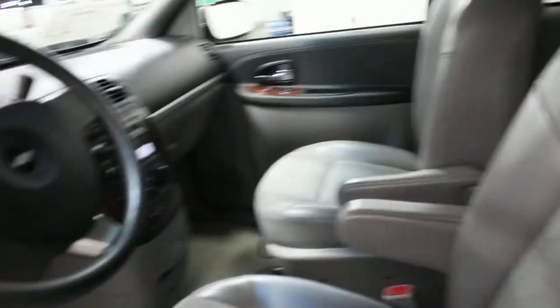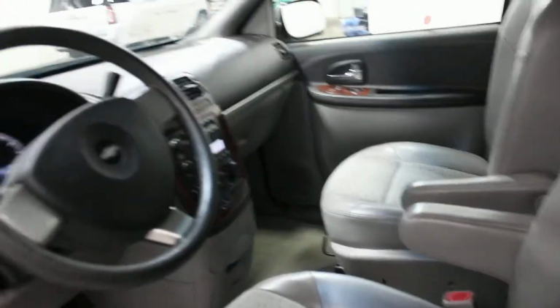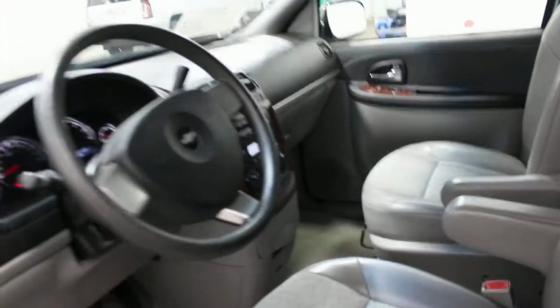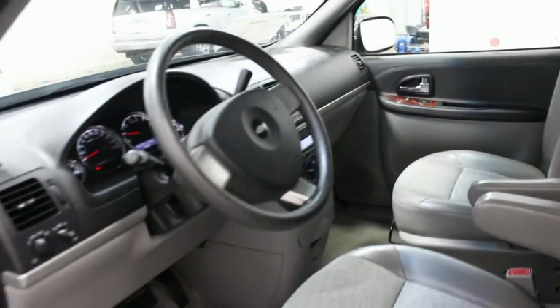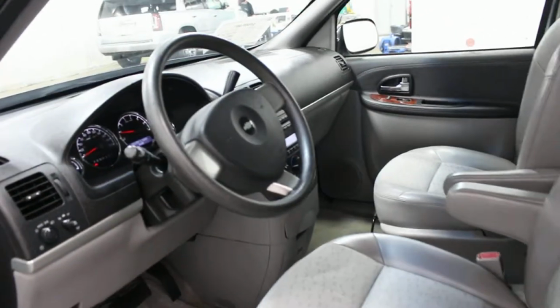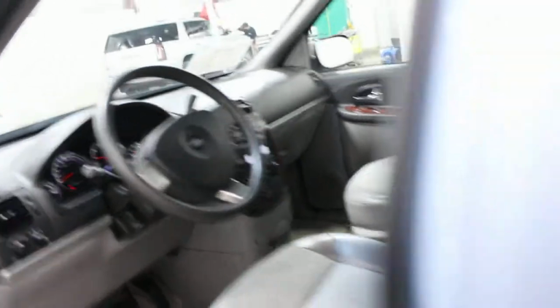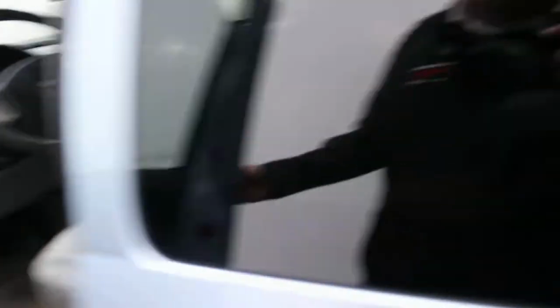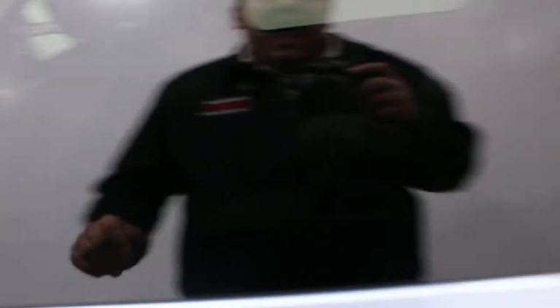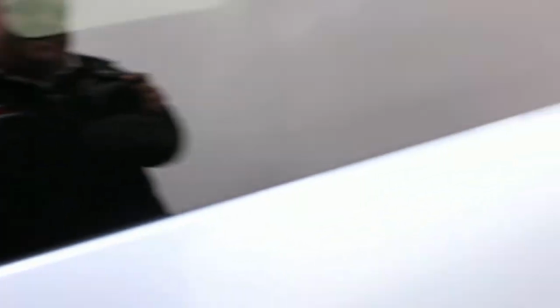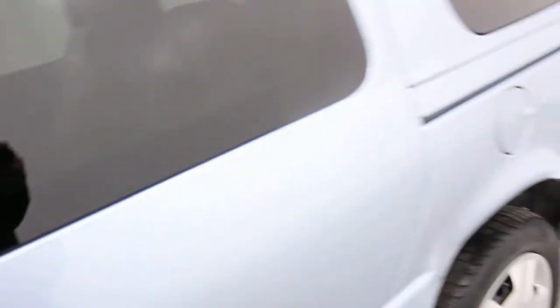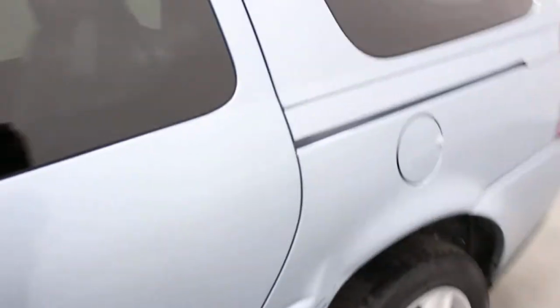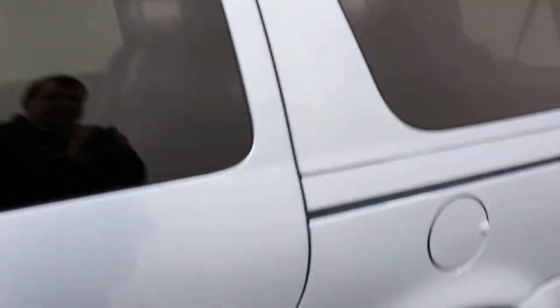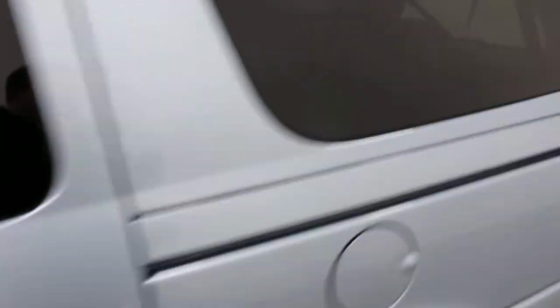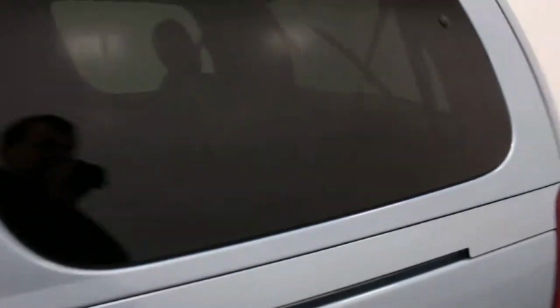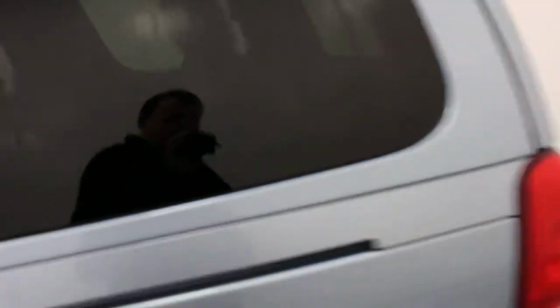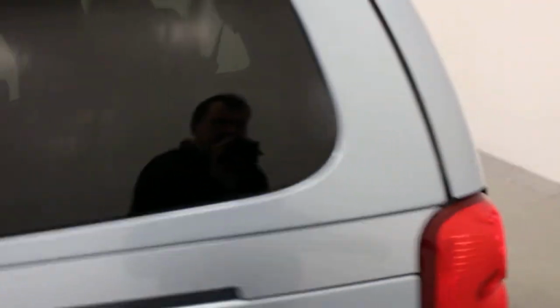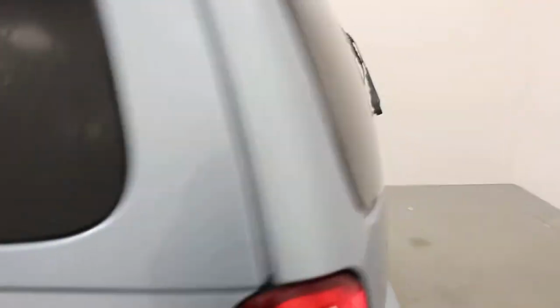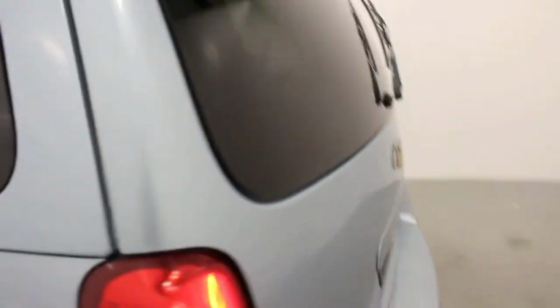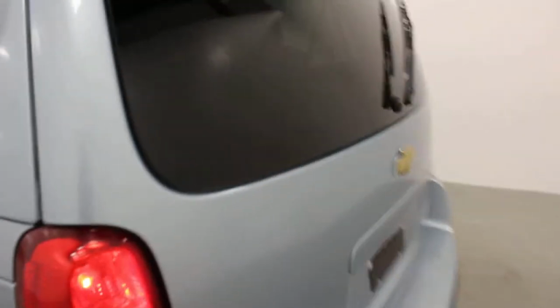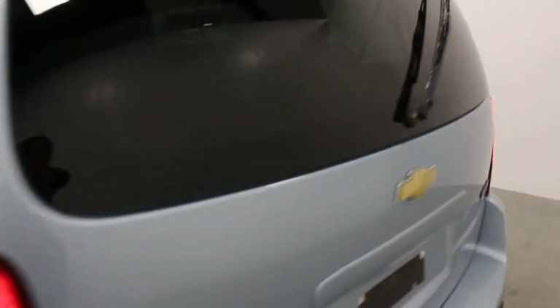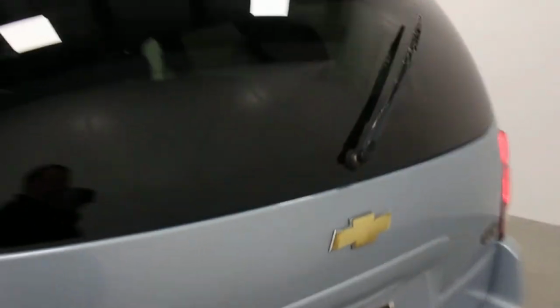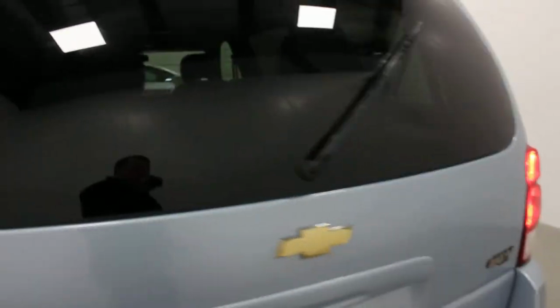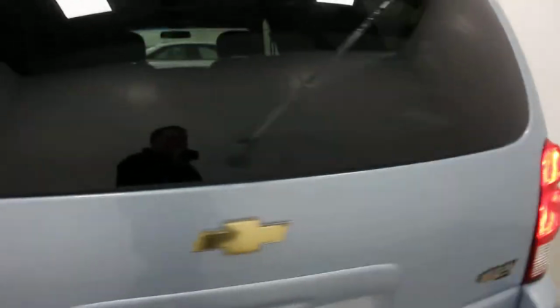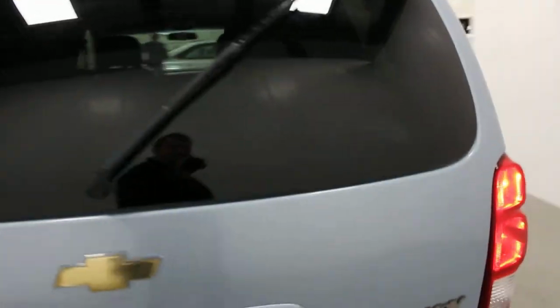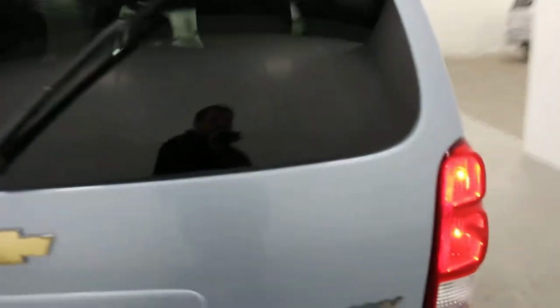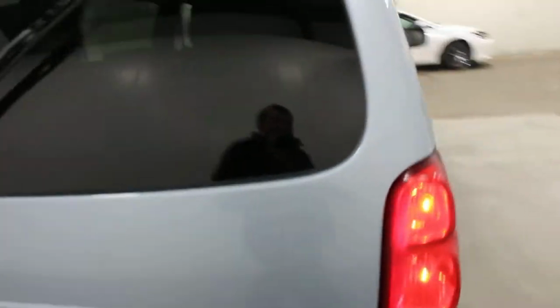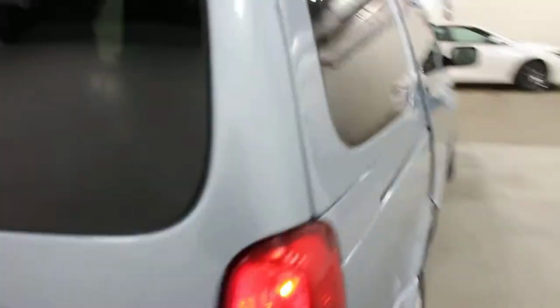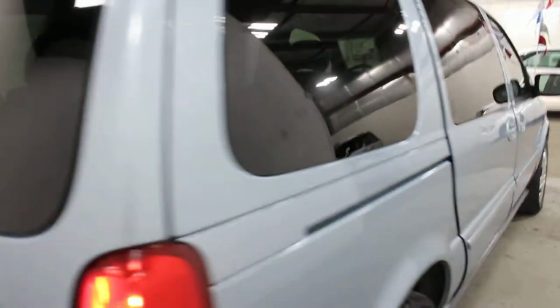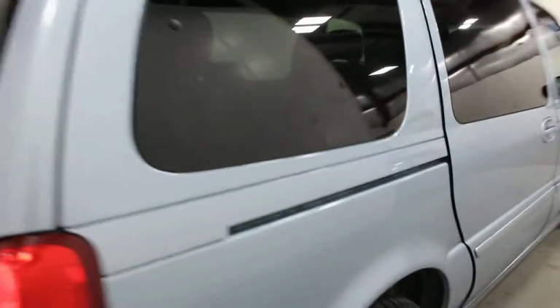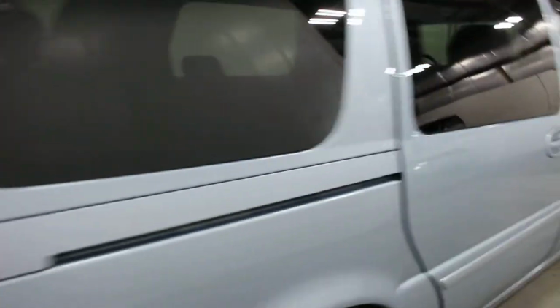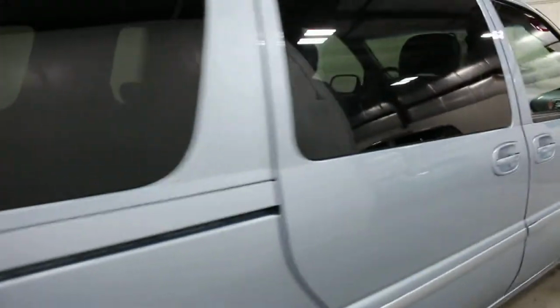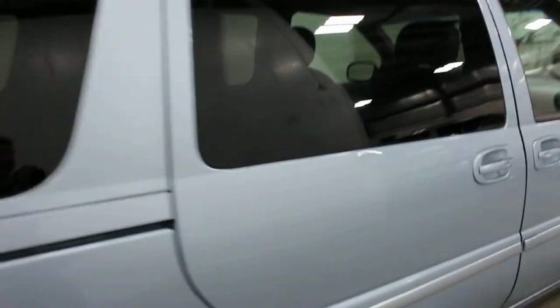It does have rear climate control and rear heat control. This one also has seven passenger seating, and it's in very nice condition actually for 183,000 kilometers. Really, it is a very nice looking van.